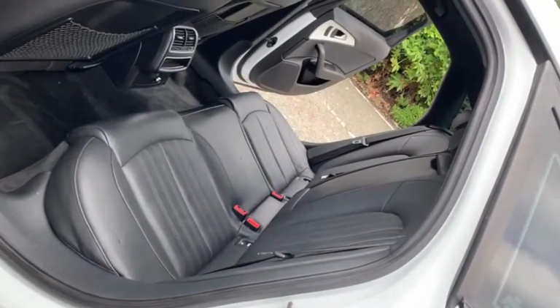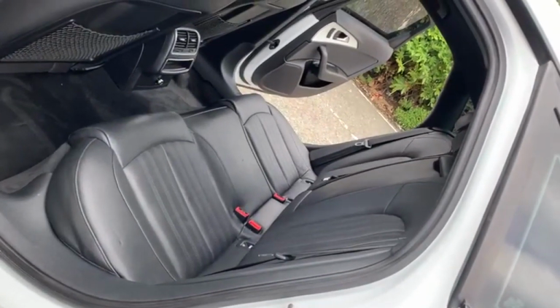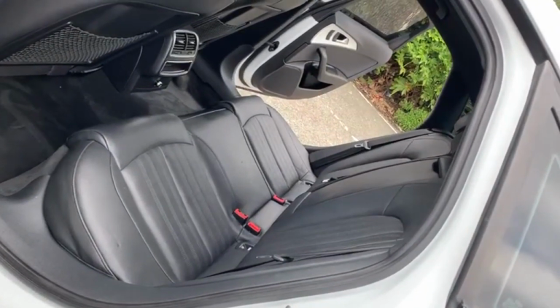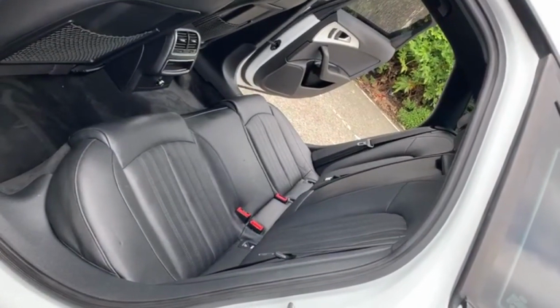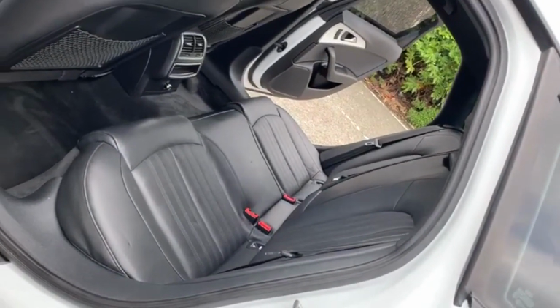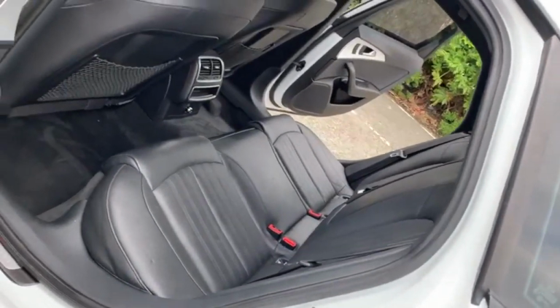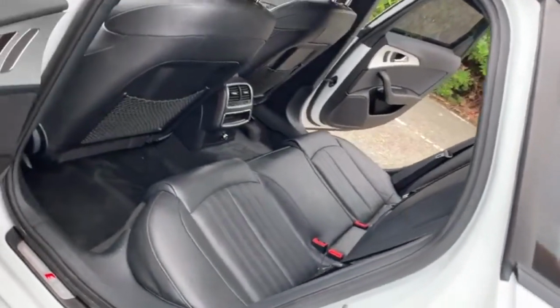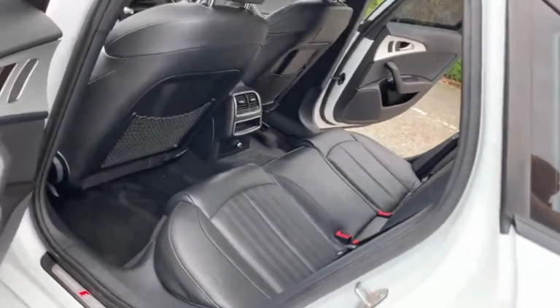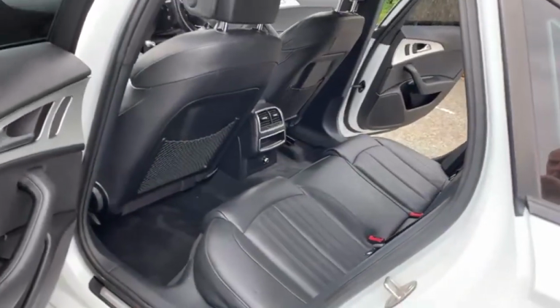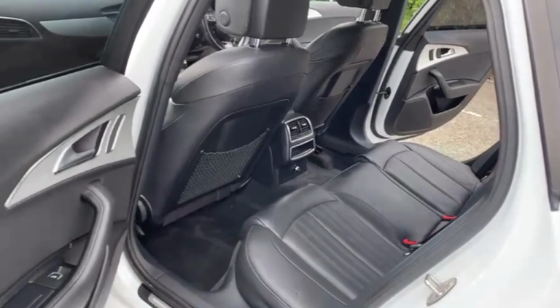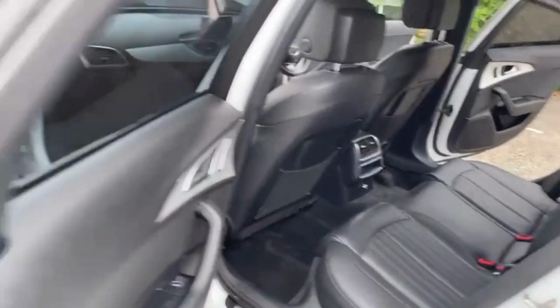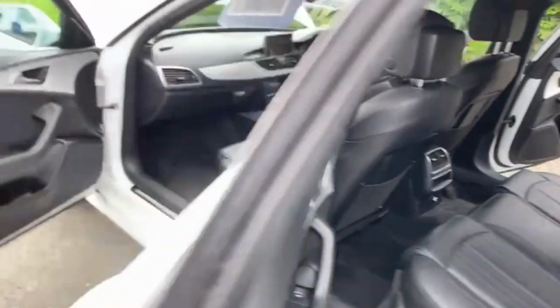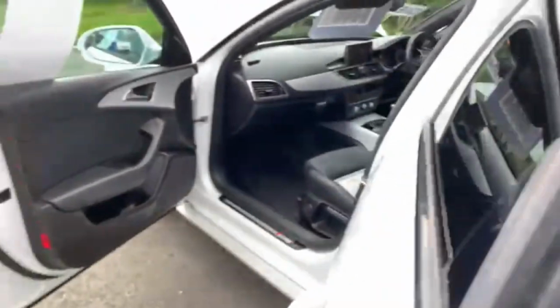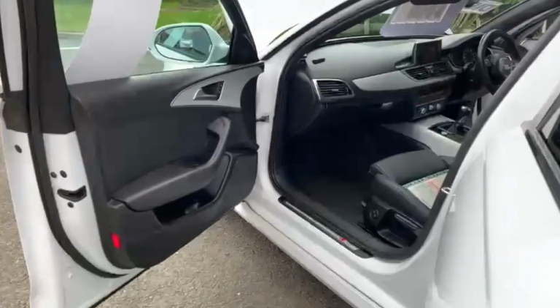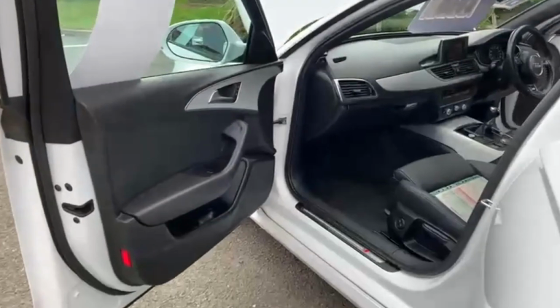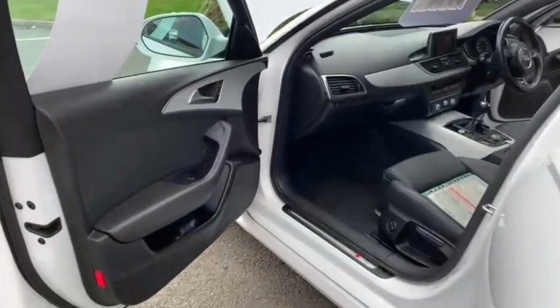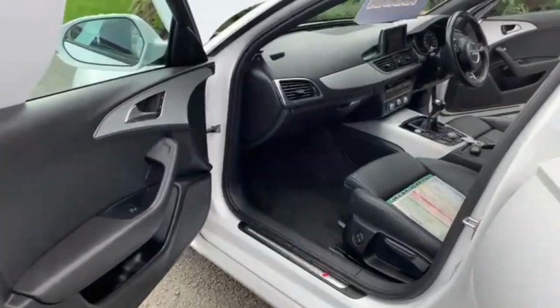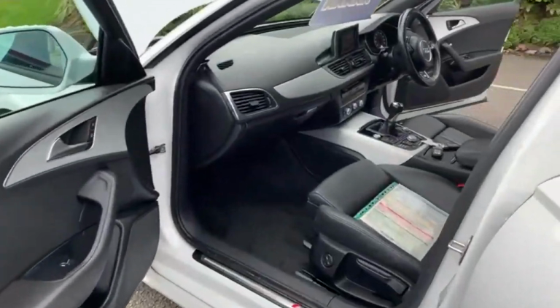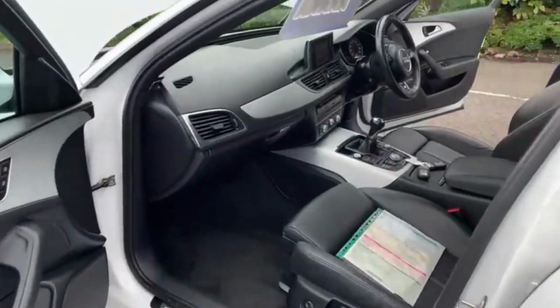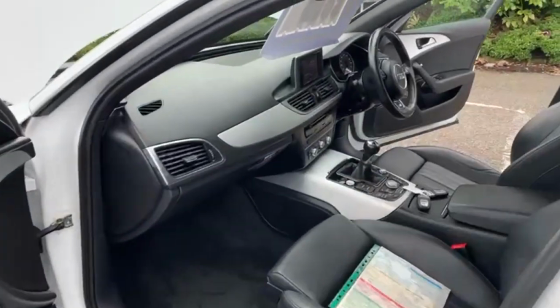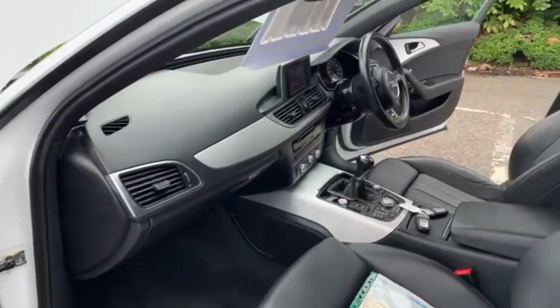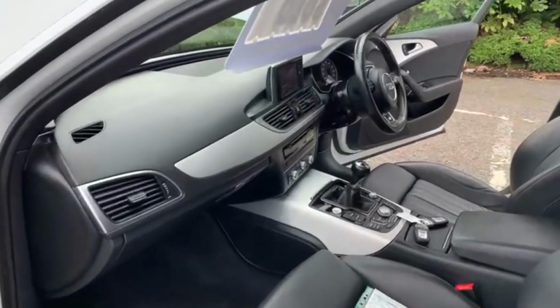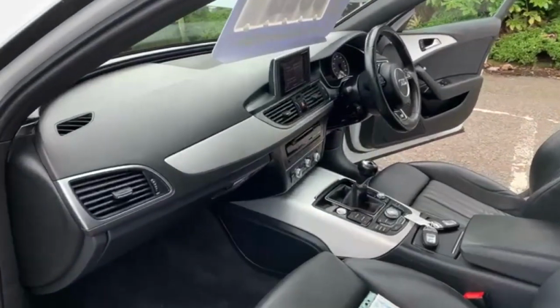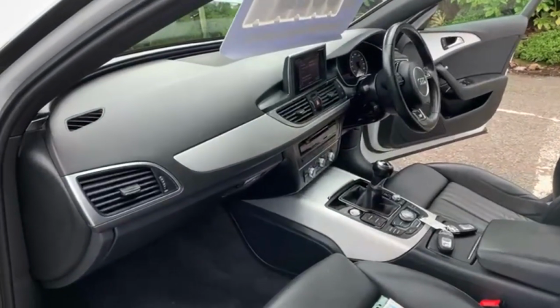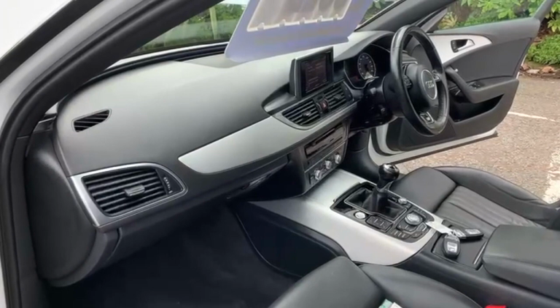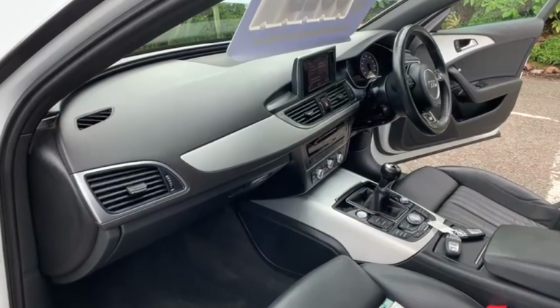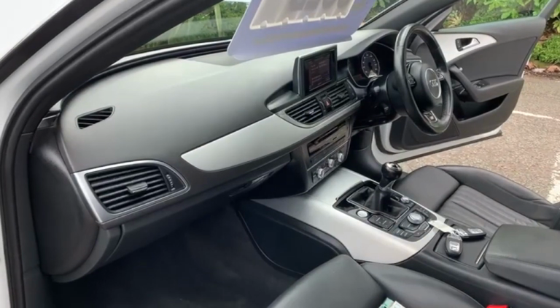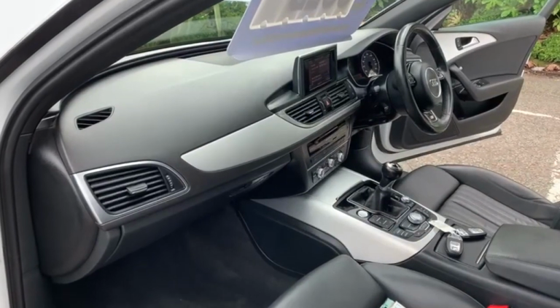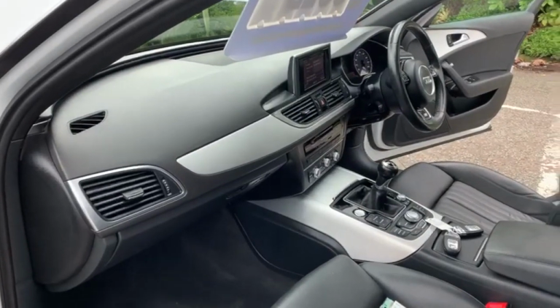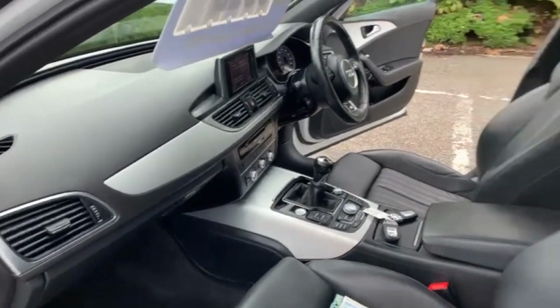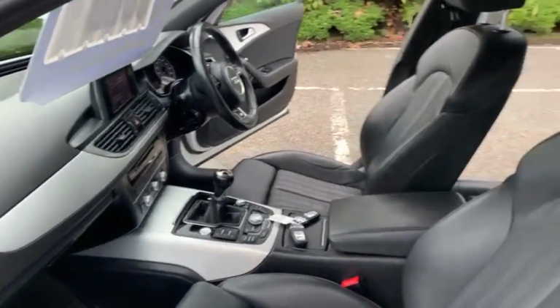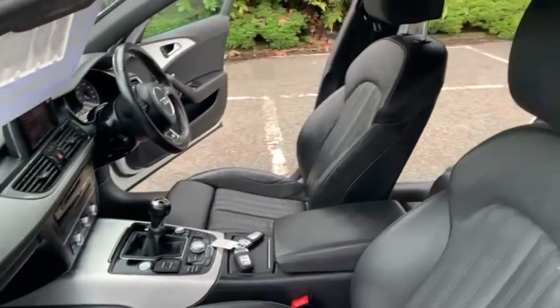Just a quick viewing from the passenger side again, just to show condition wise it's all good. Loads of room in there for your rear passengers. No scuffs or marks anywhere to the dashboard.